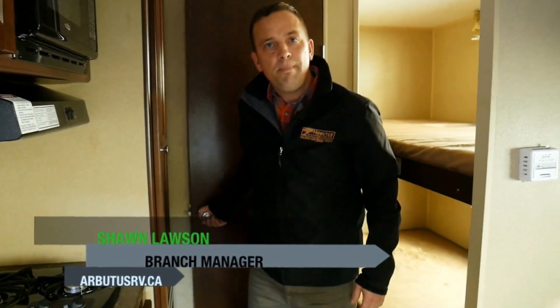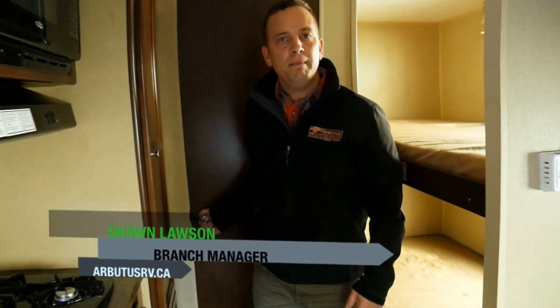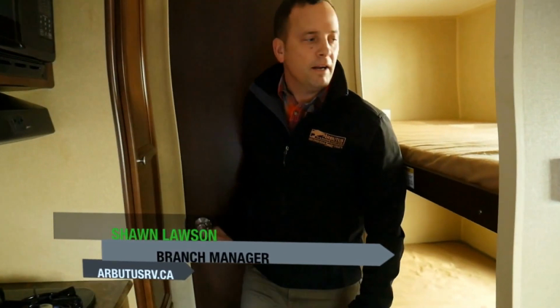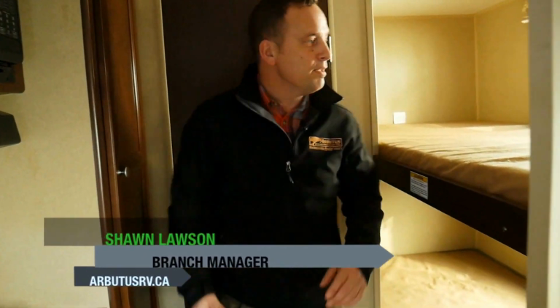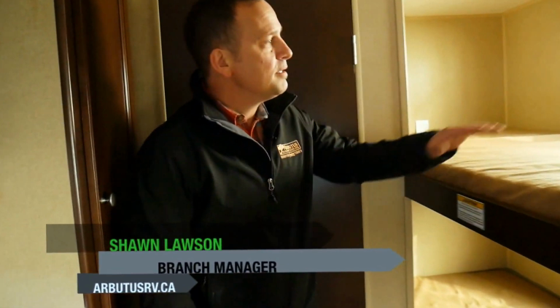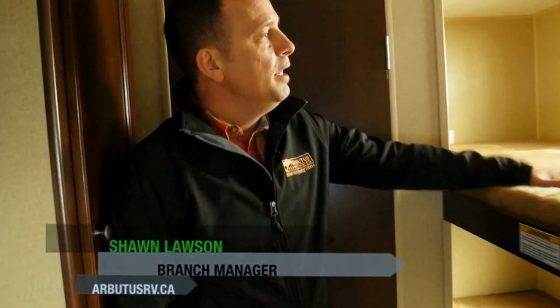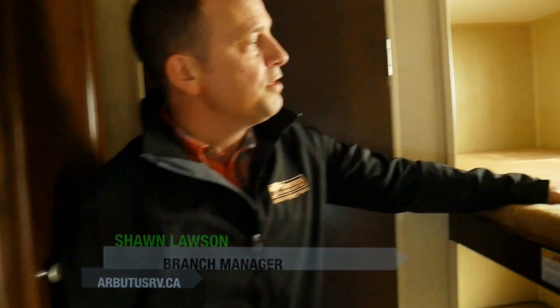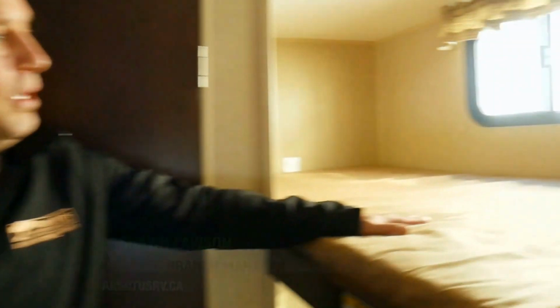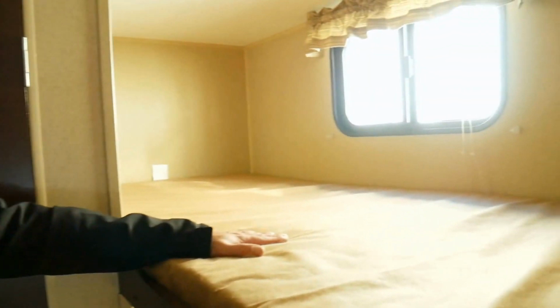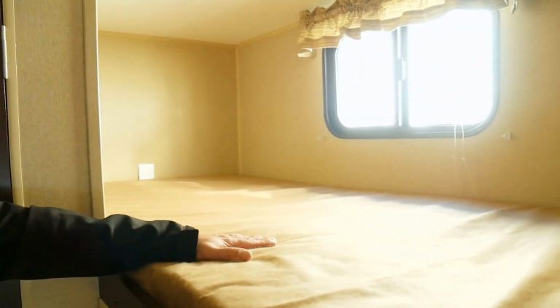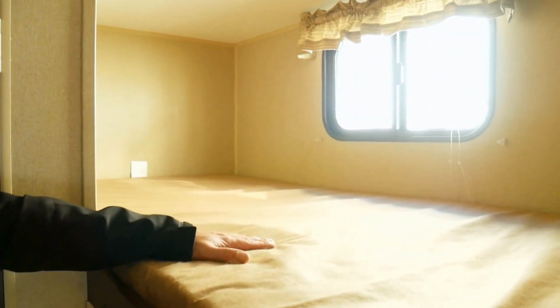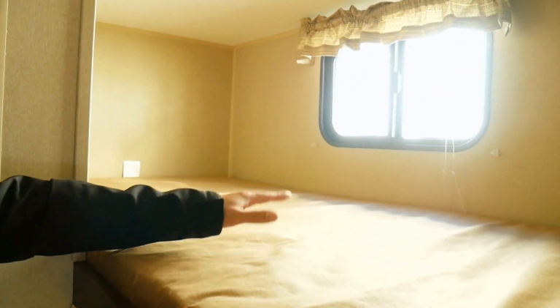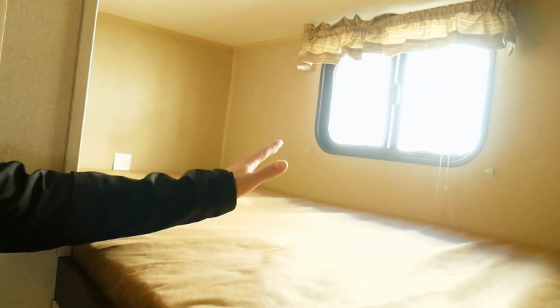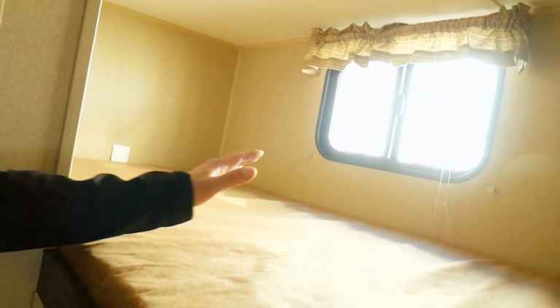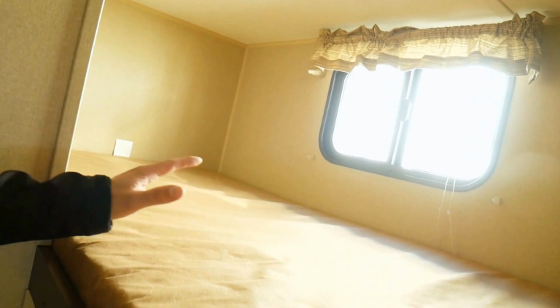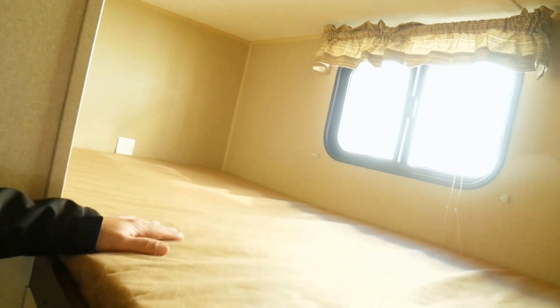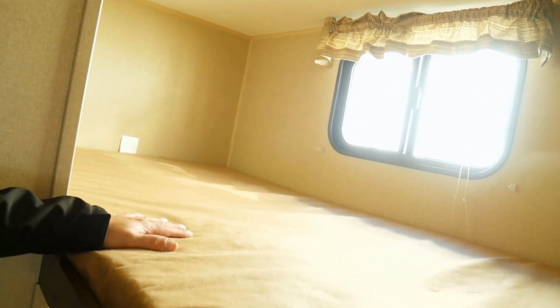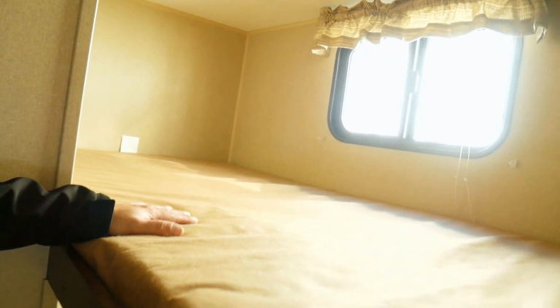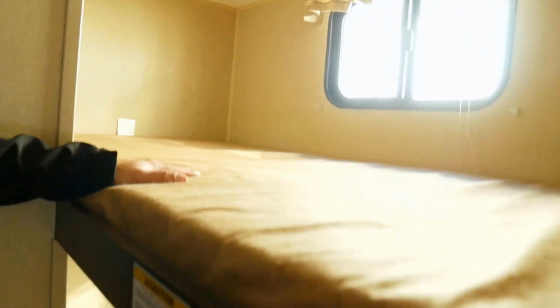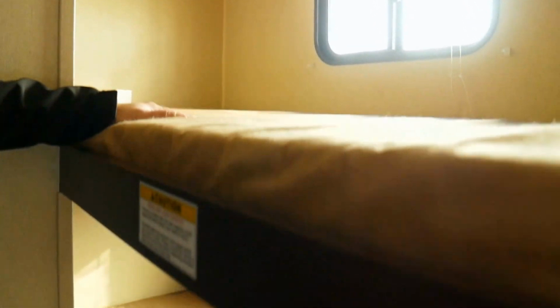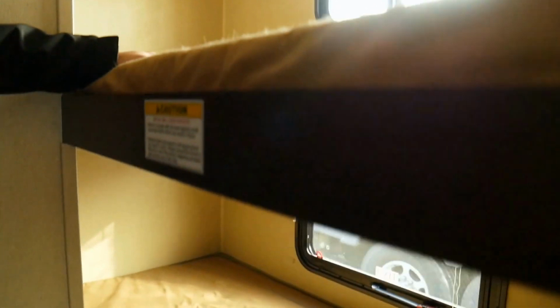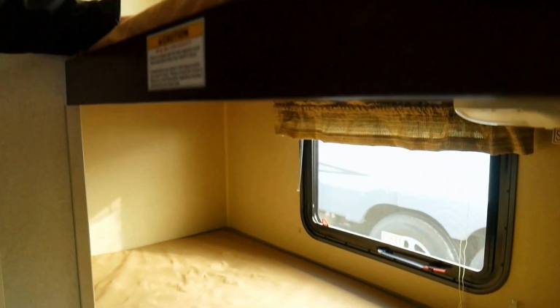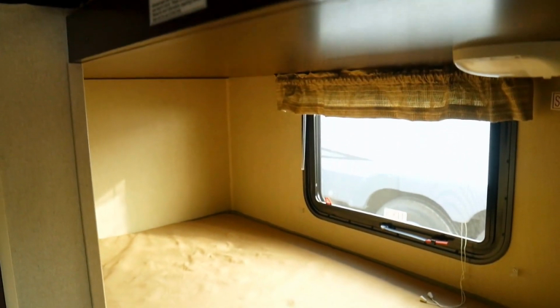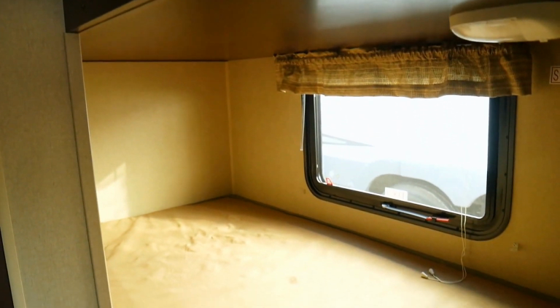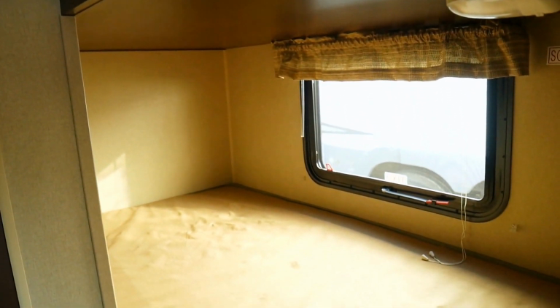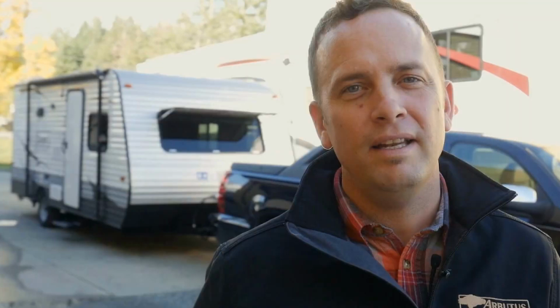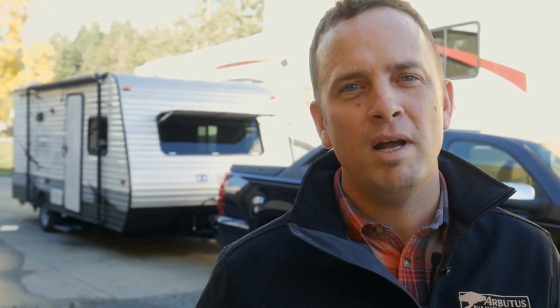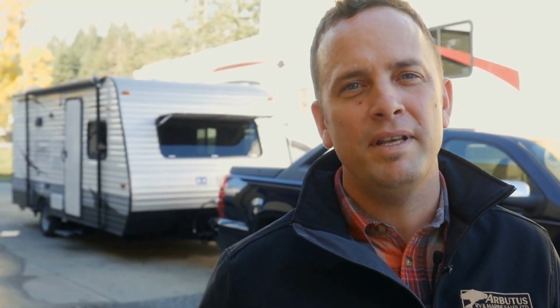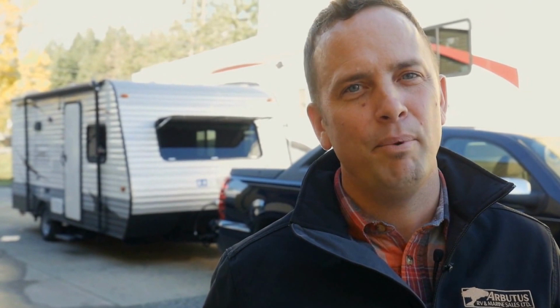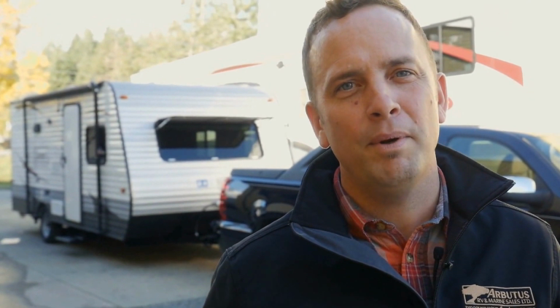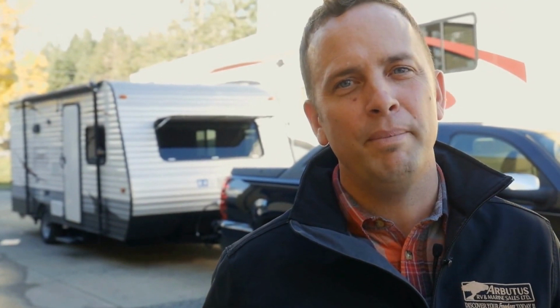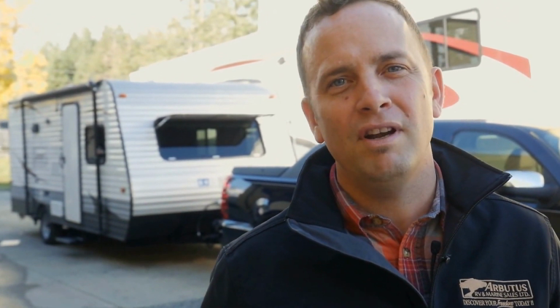Right behind me here, Derek, is the bunks. Your kids are really going to enjoy this — it's got tons of natural light, a really great feature that your kids are going to love. If you like what you saw today, come on up and see us at Port Alberni Arbutus RV.